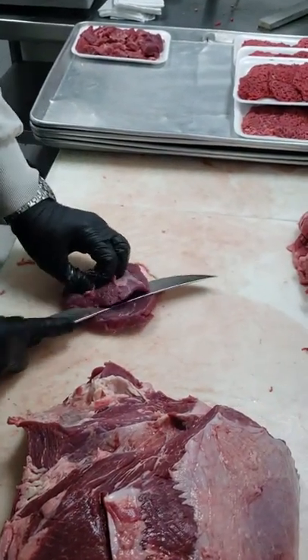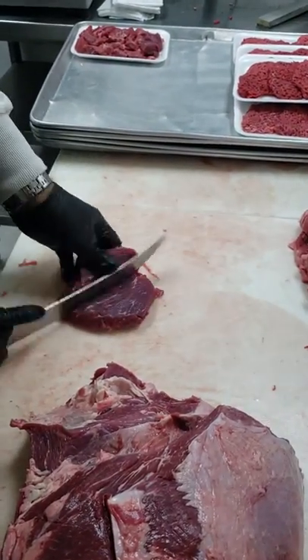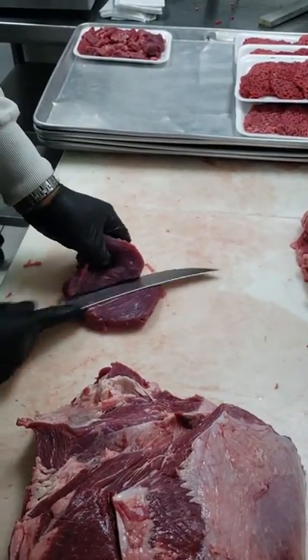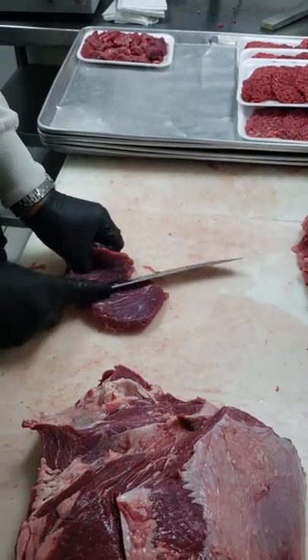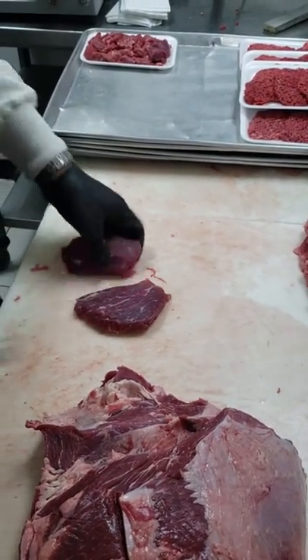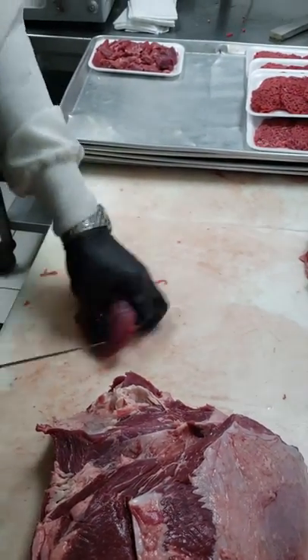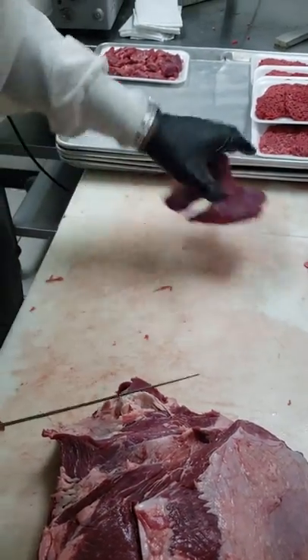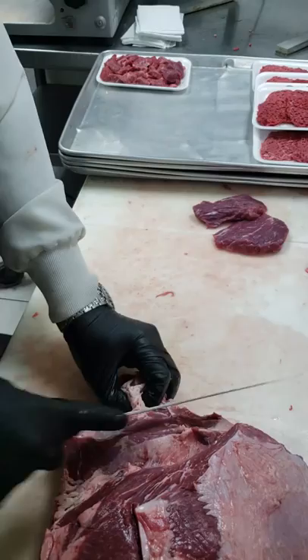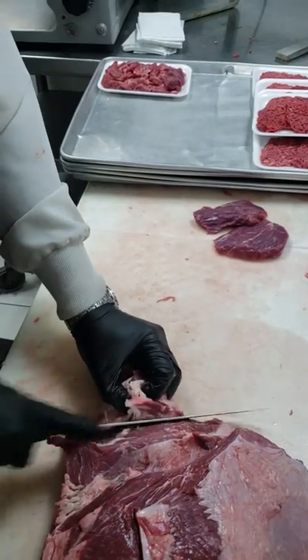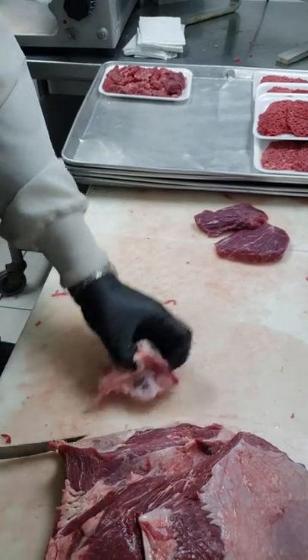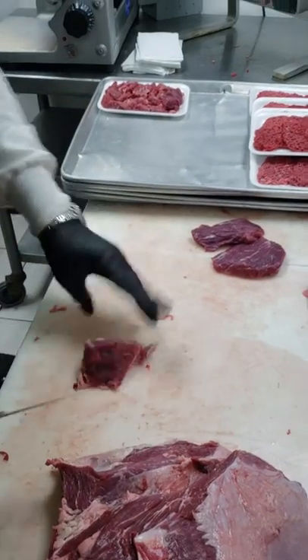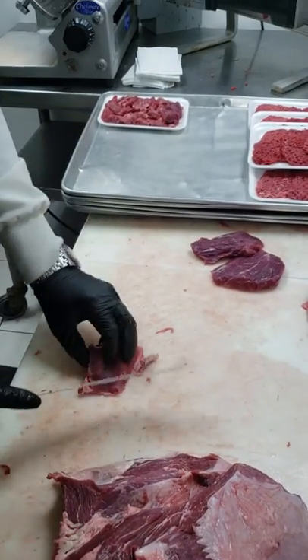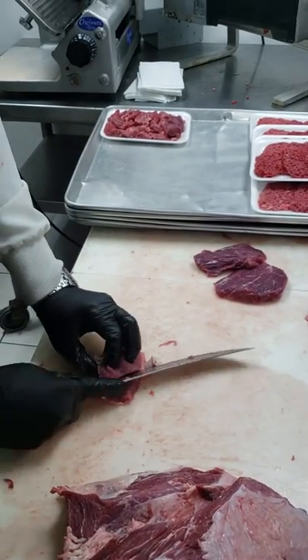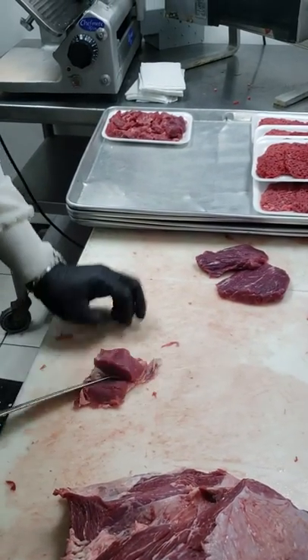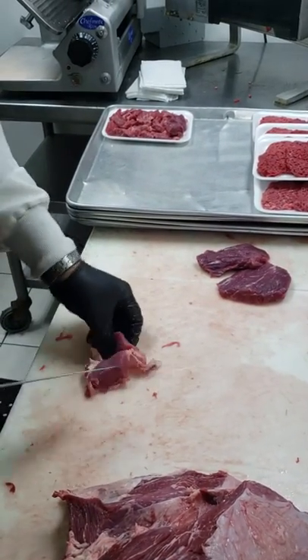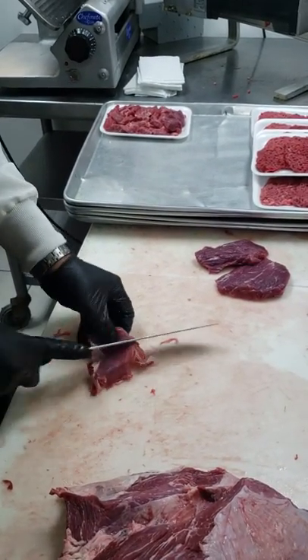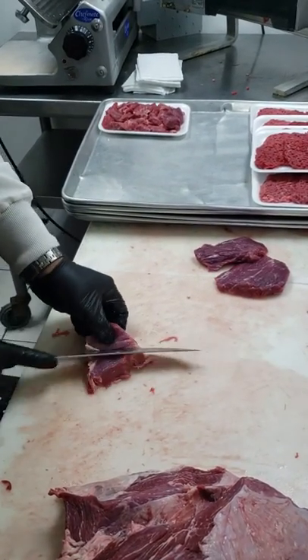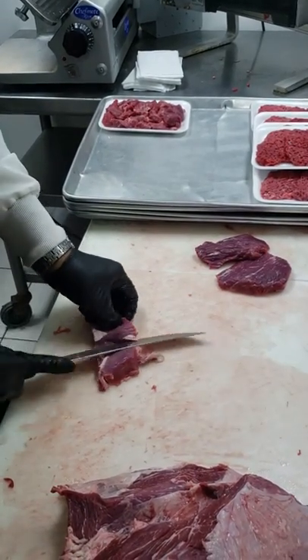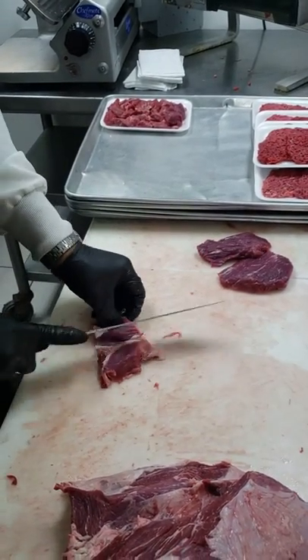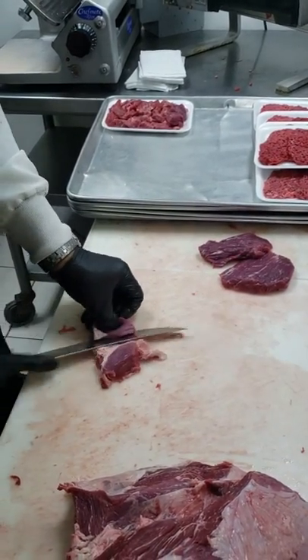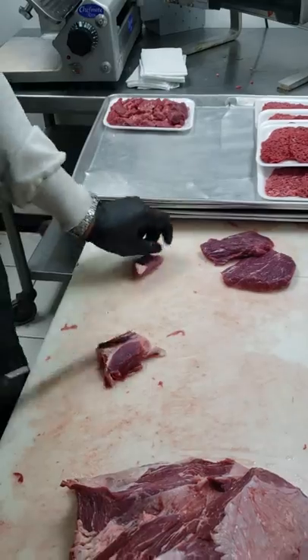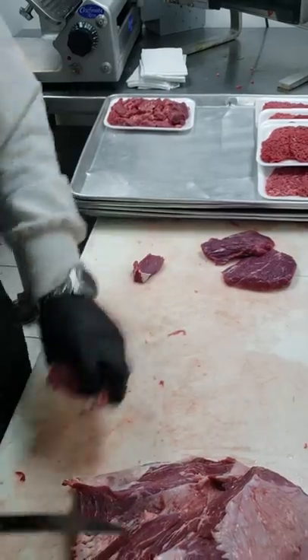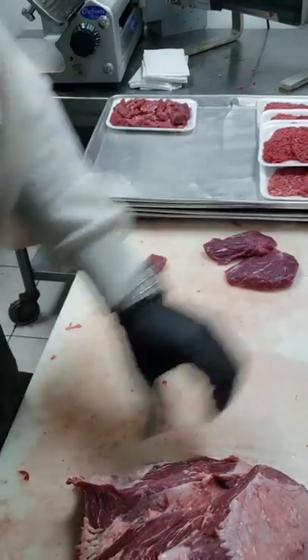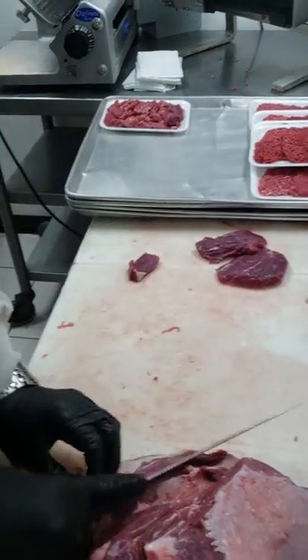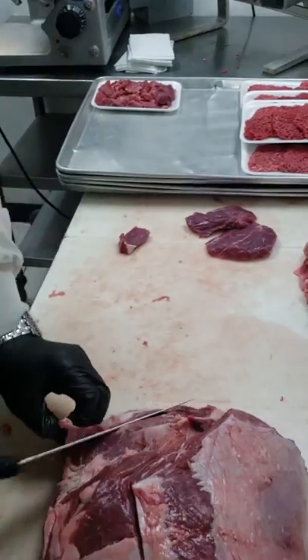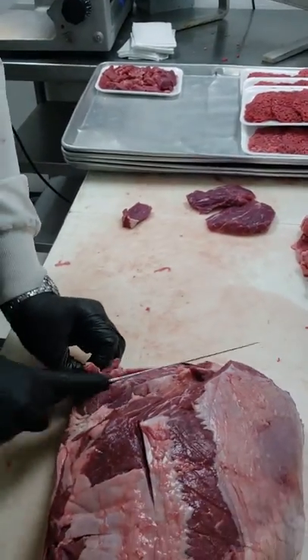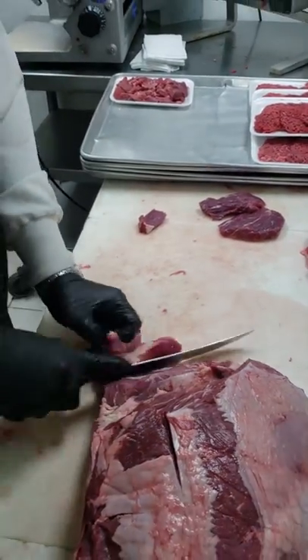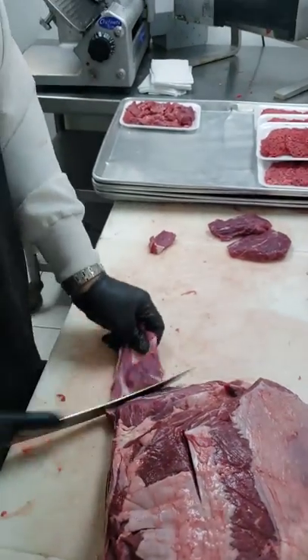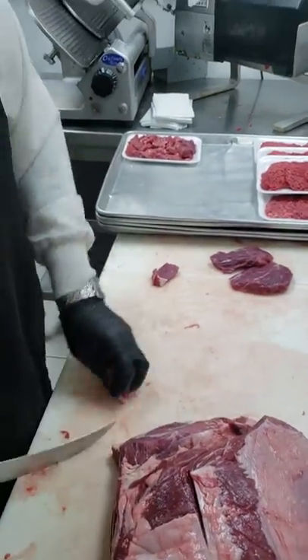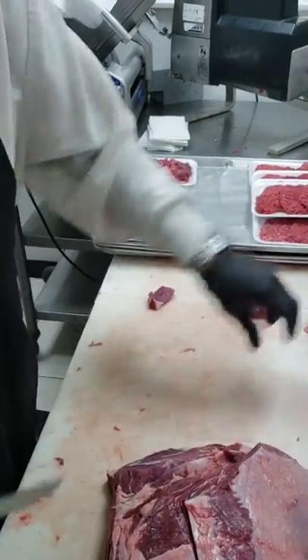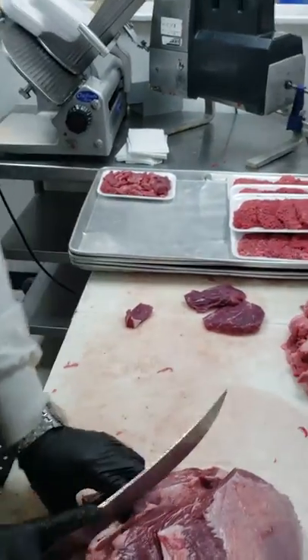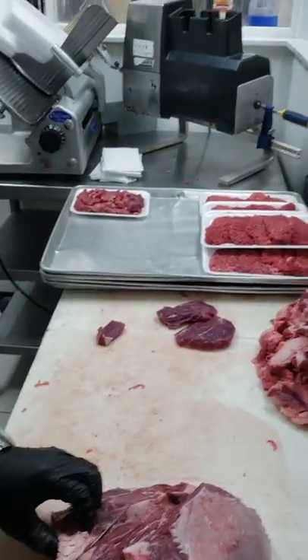The bigger pieces, we're going to make cube steaks. This other stuff like this, I'll clean it up and make stew. We try and save all this, as much as we can, because it's all useful.